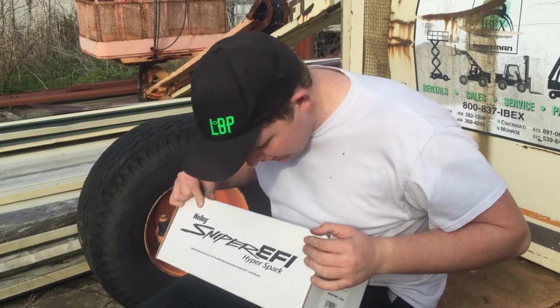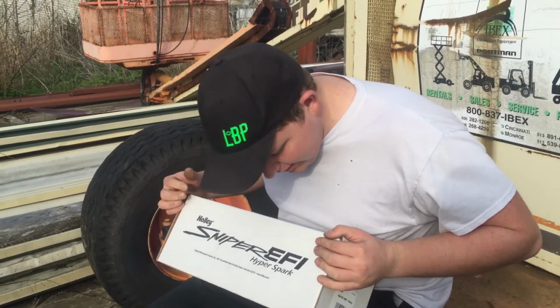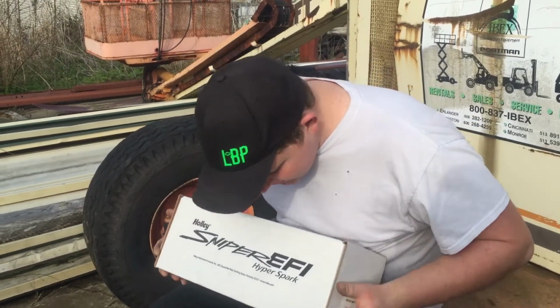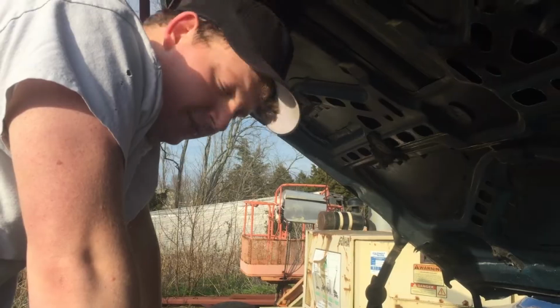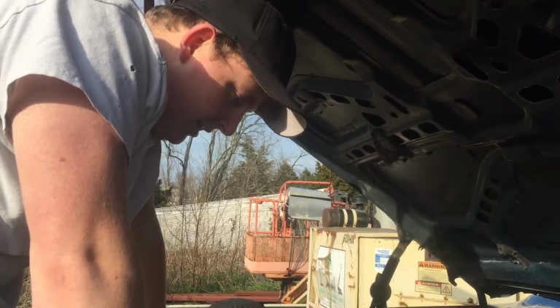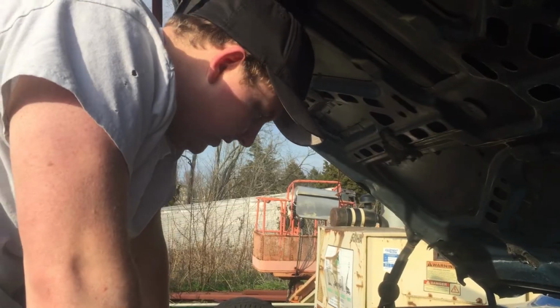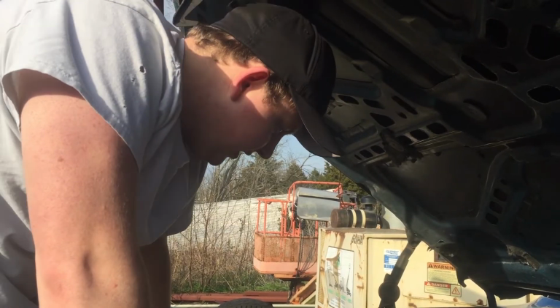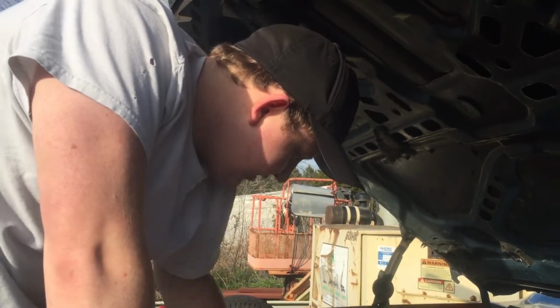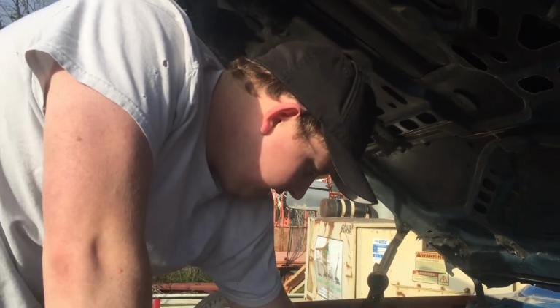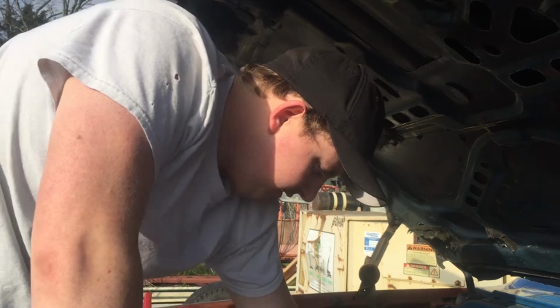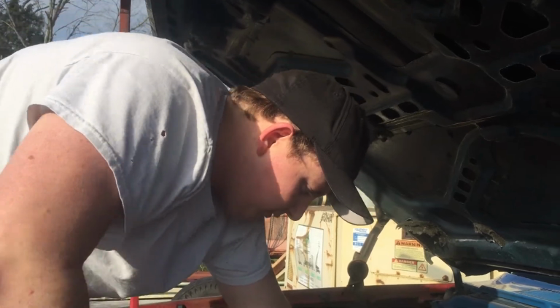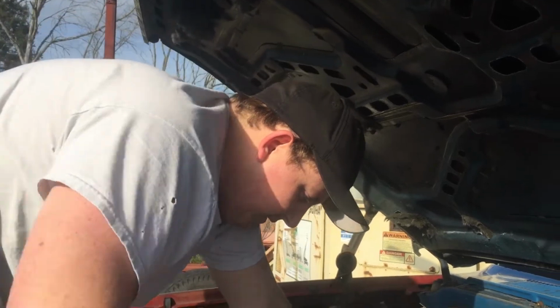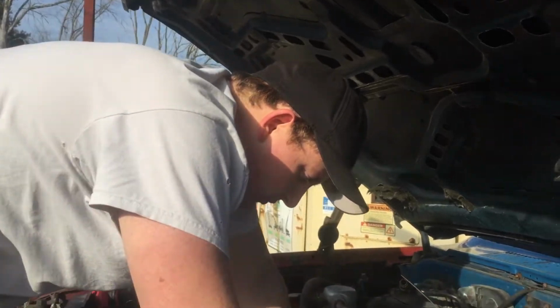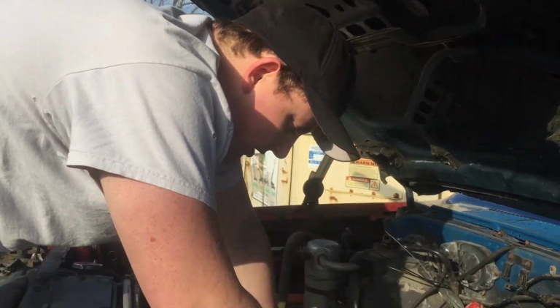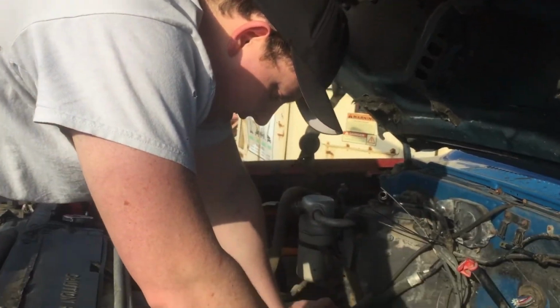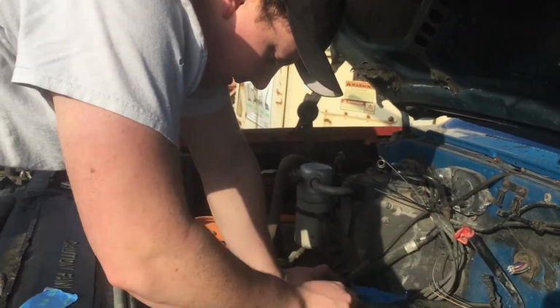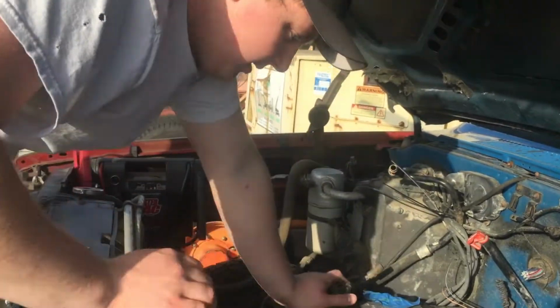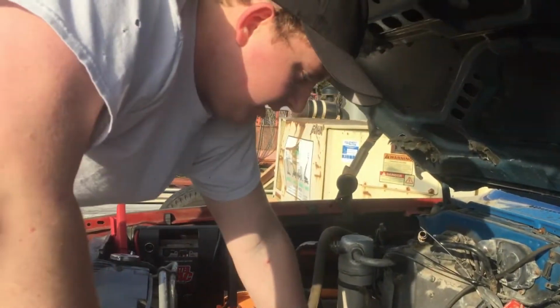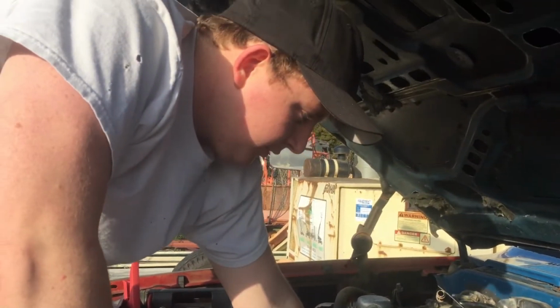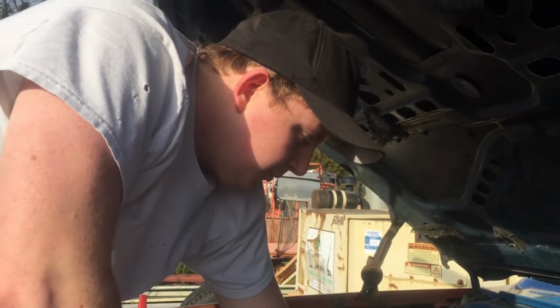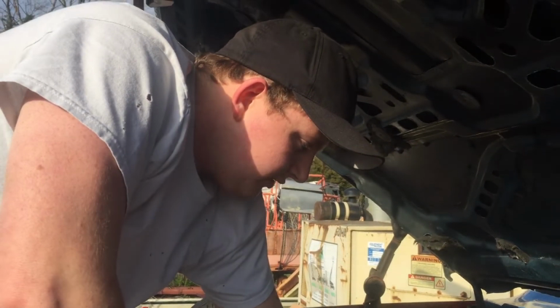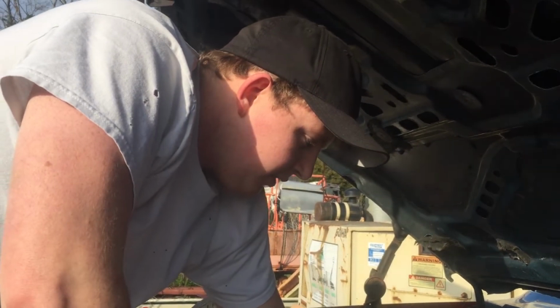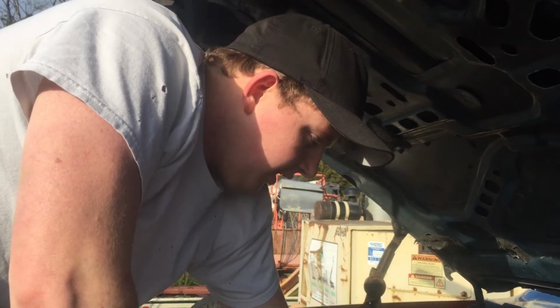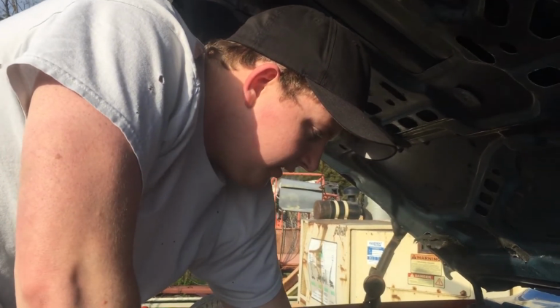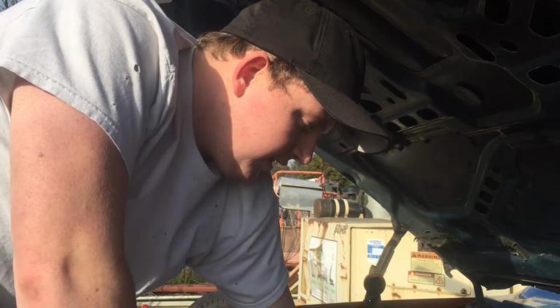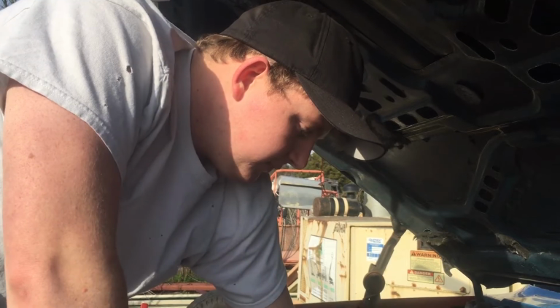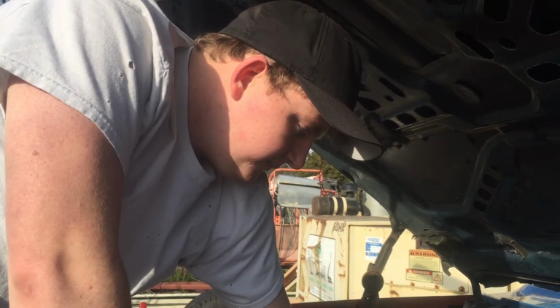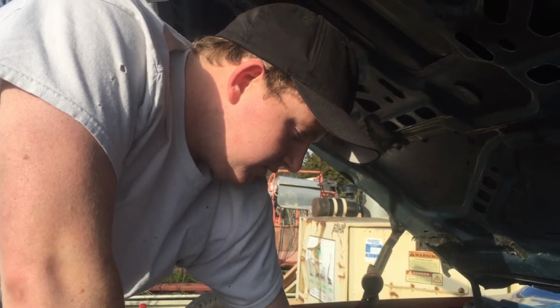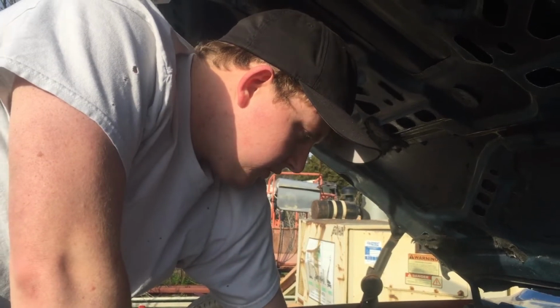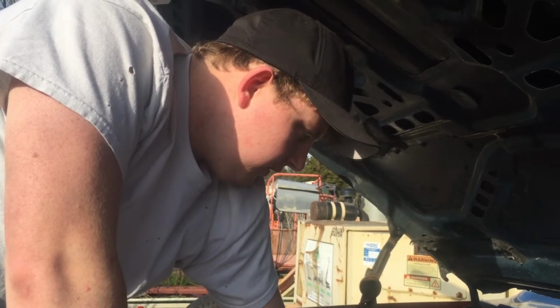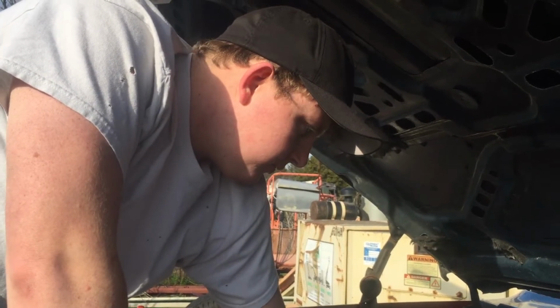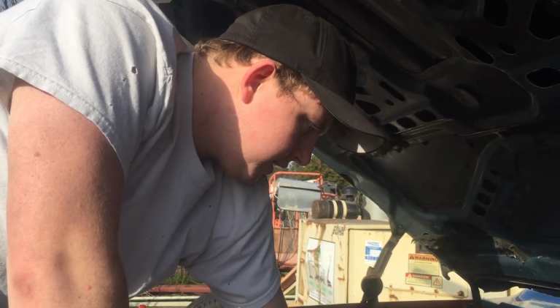Okay, anyway. Alrighty guys, Dylan from Levi's Backyard Performance again. We're going to do my Sniper EFI distributor install real quick.